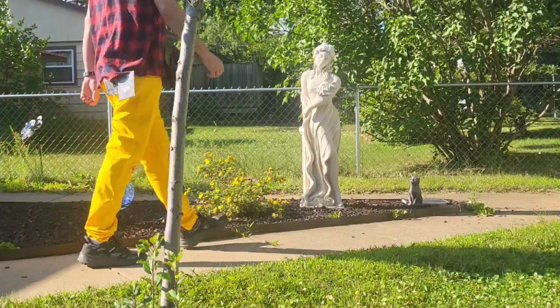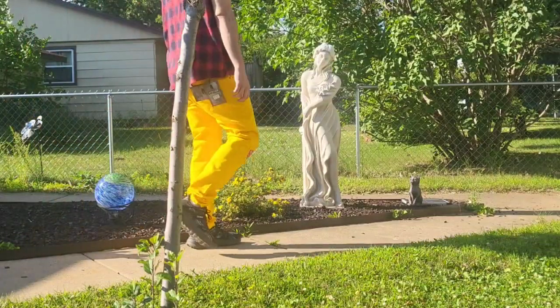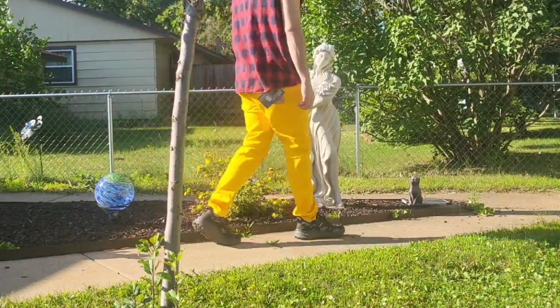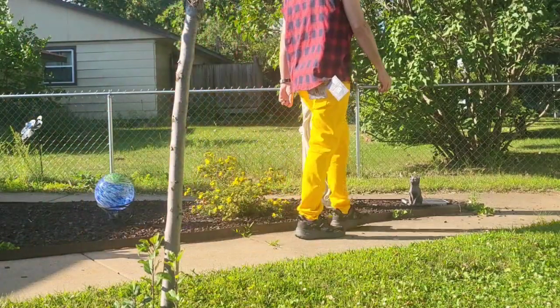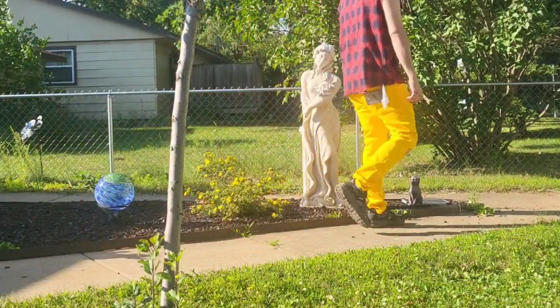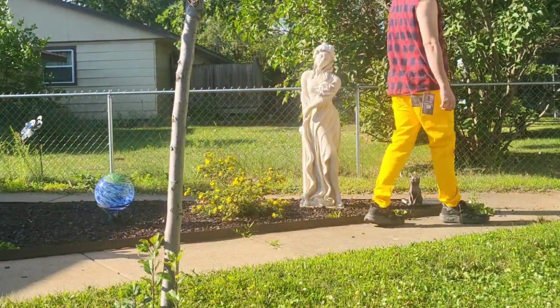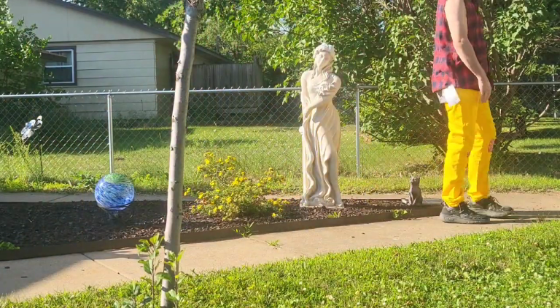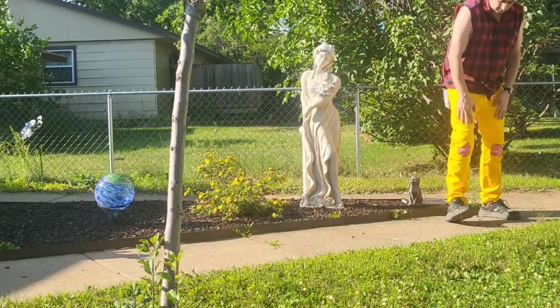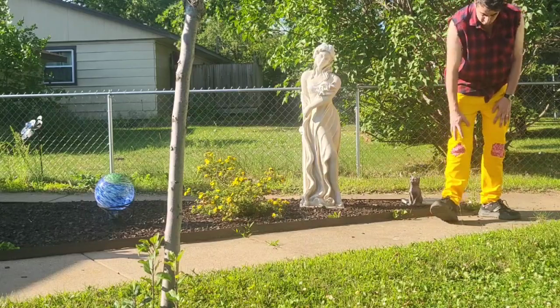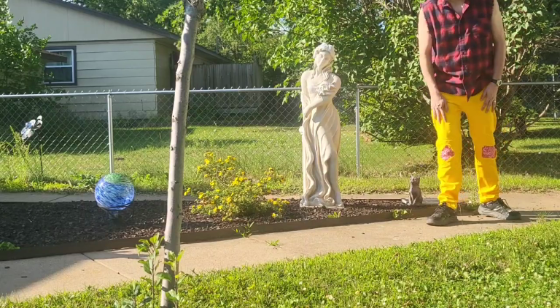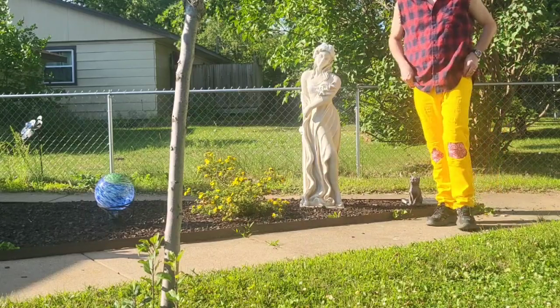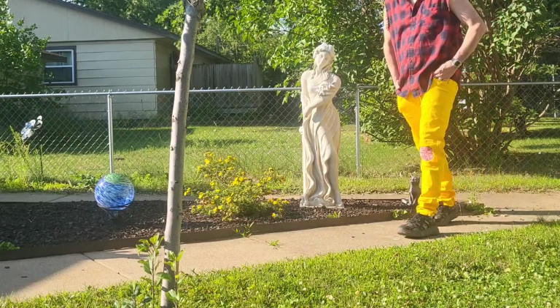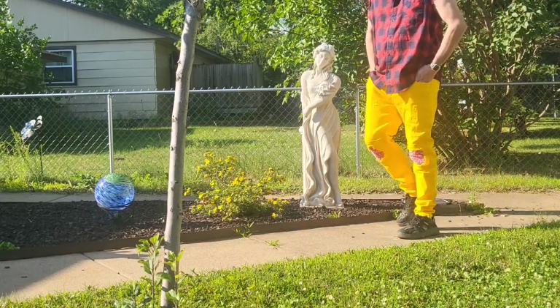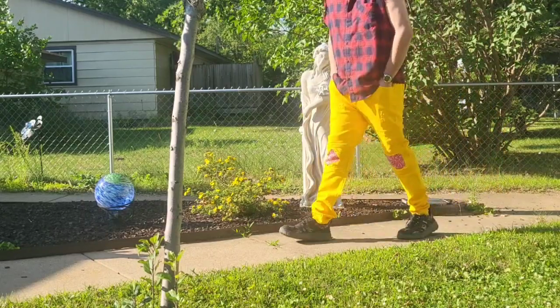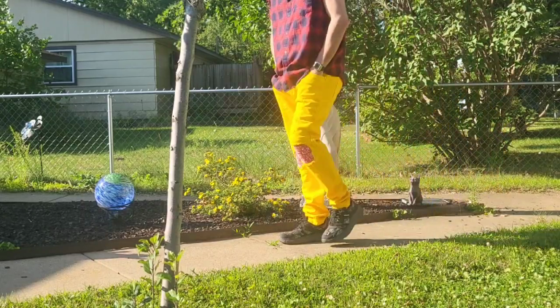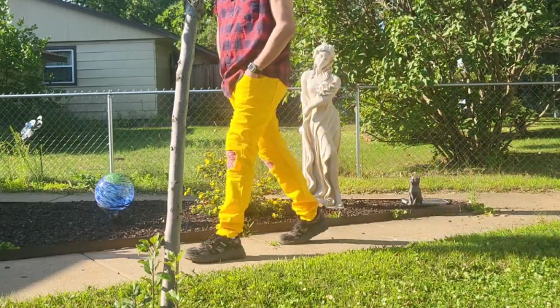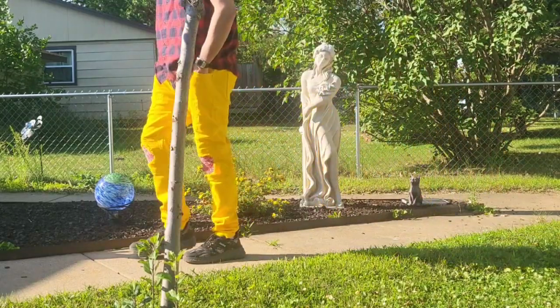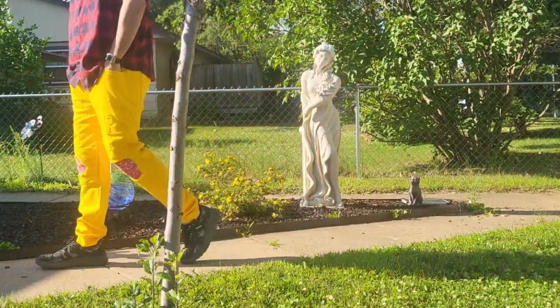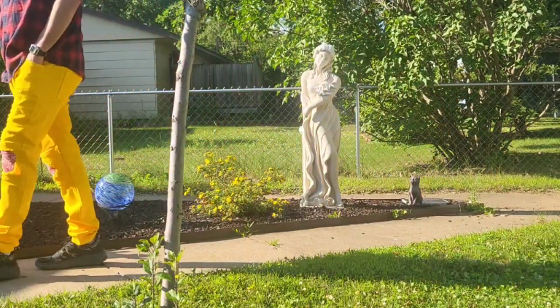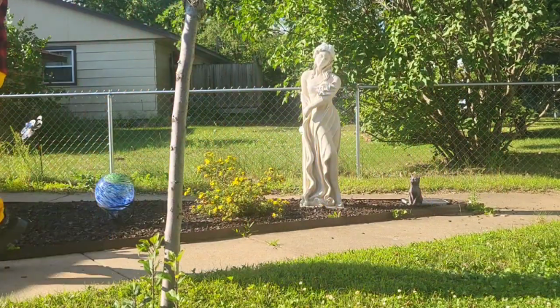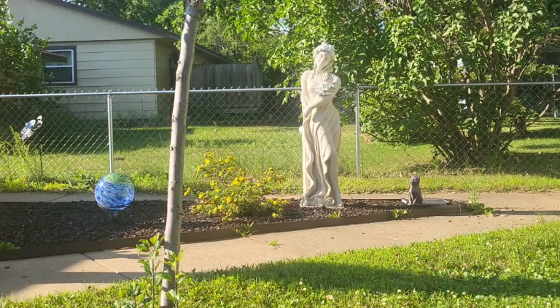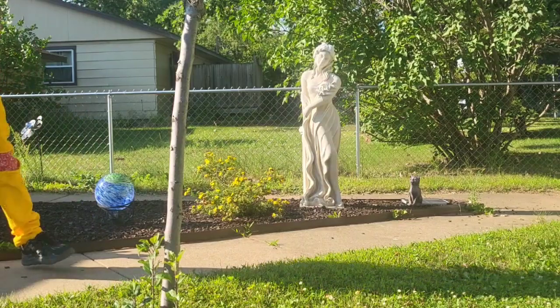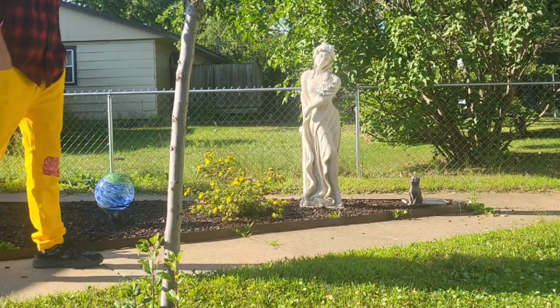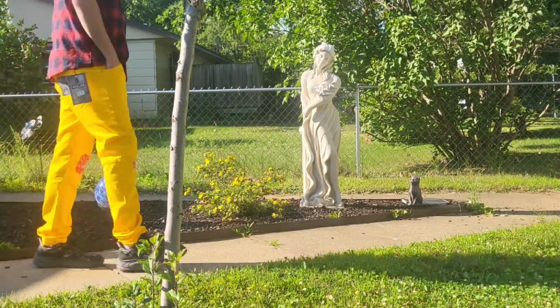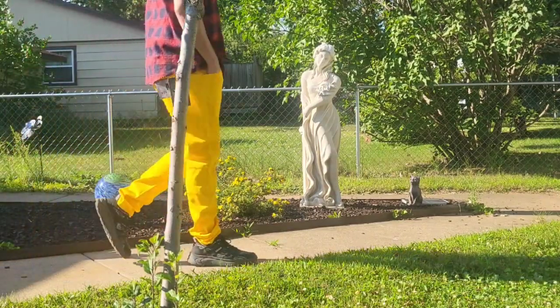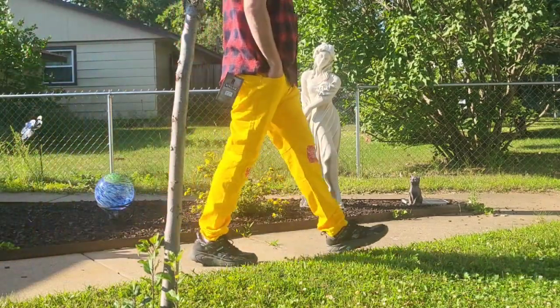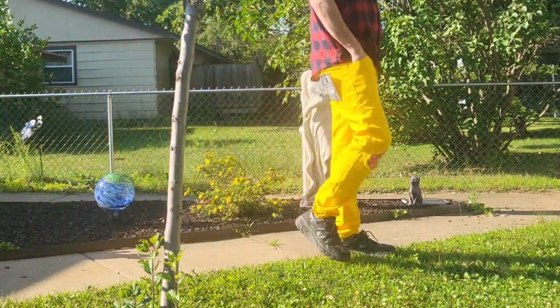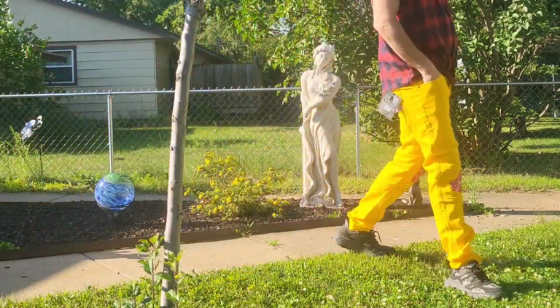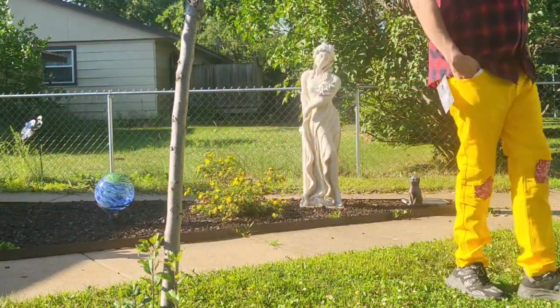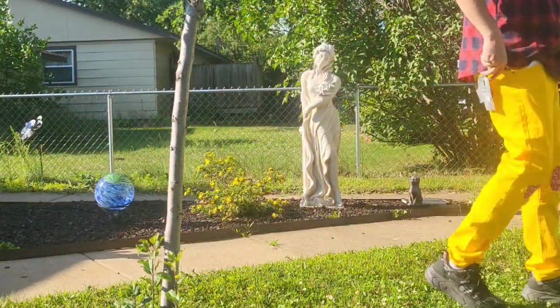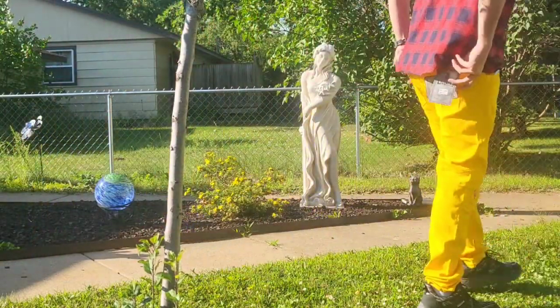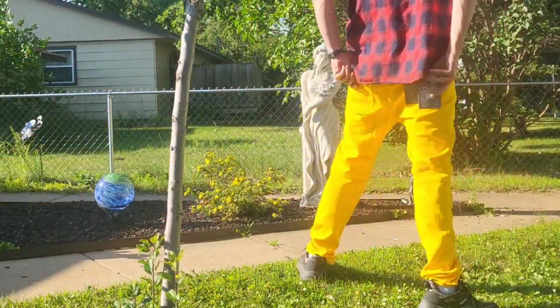Yeah, I really like the stretch in the waist and all throughout the pants. The wrinkle-free is super cool, definitely stands out. You got the pockets on the back.